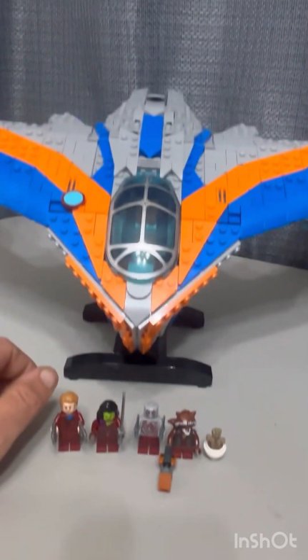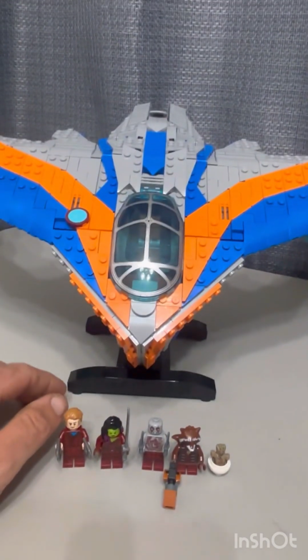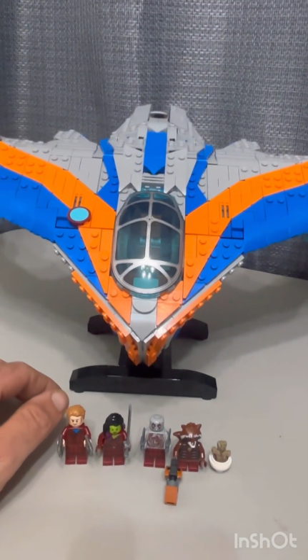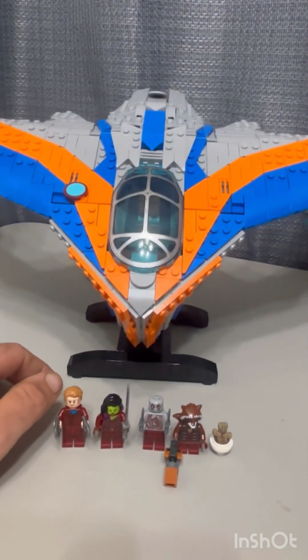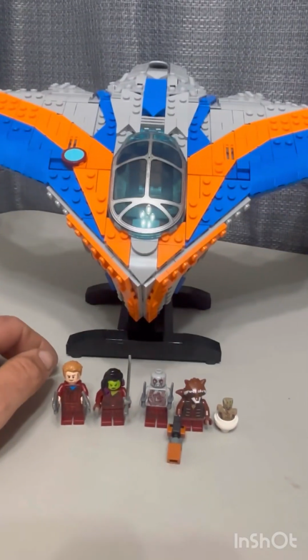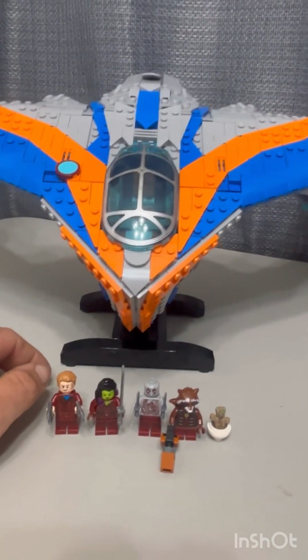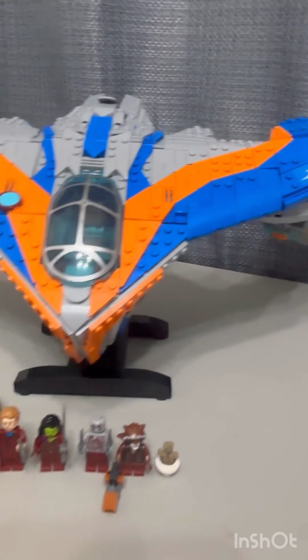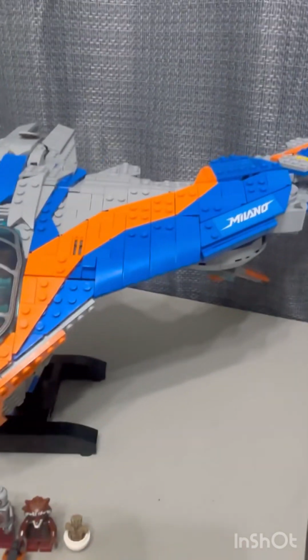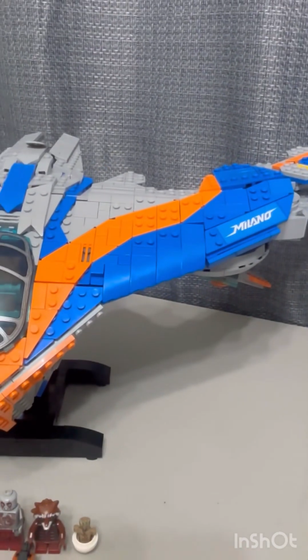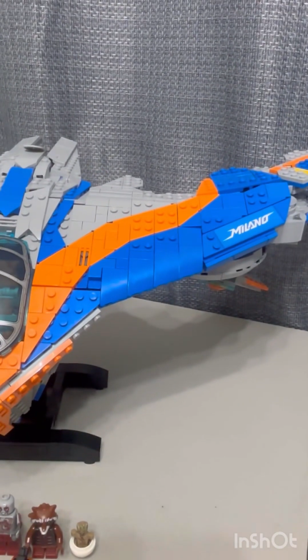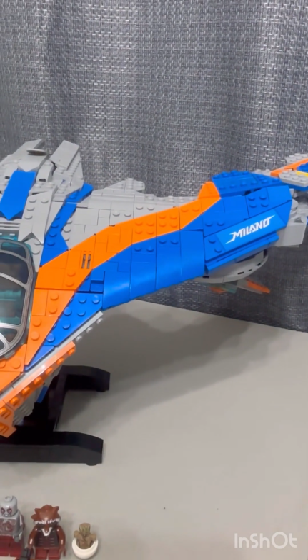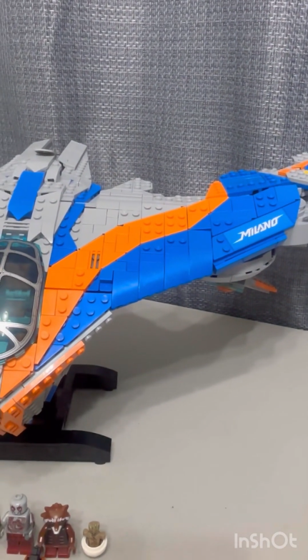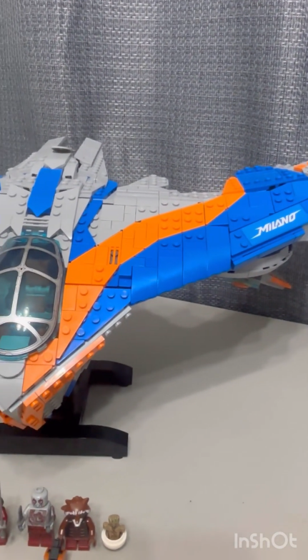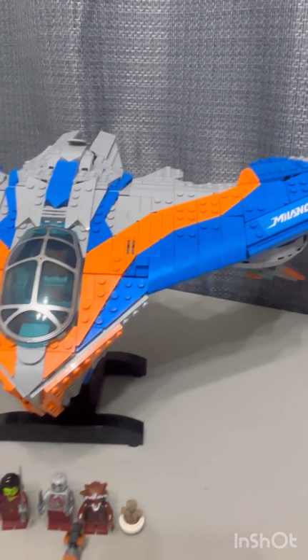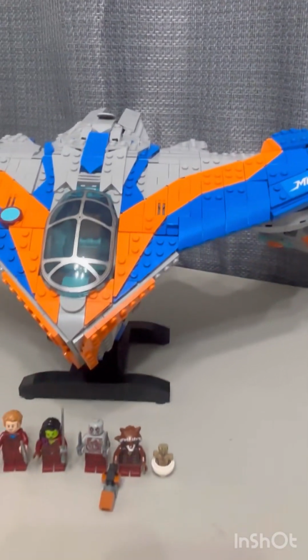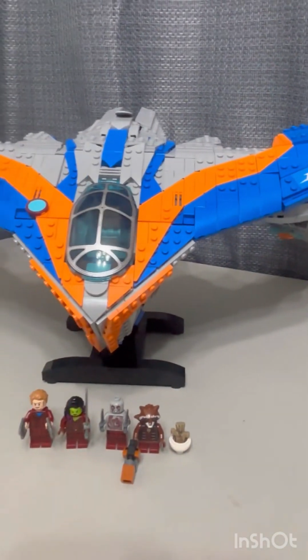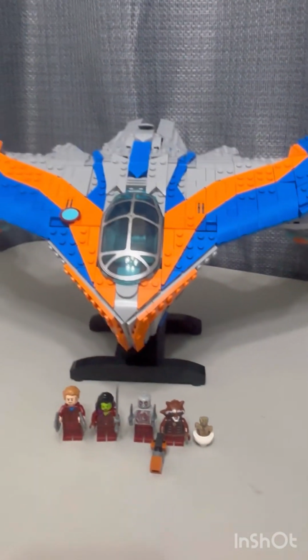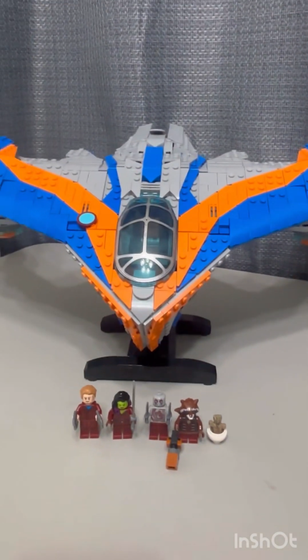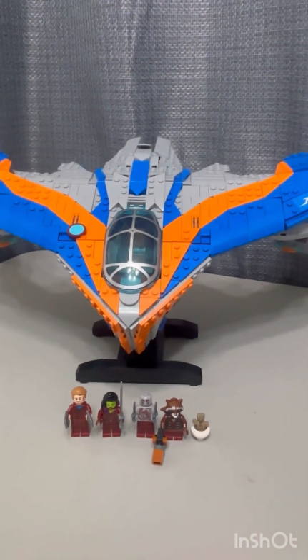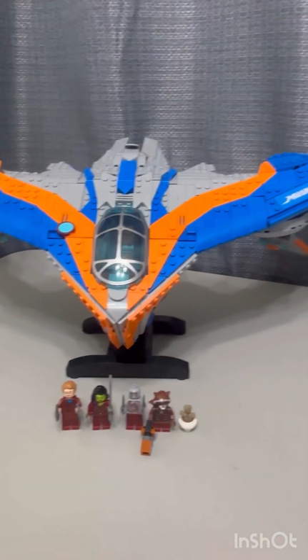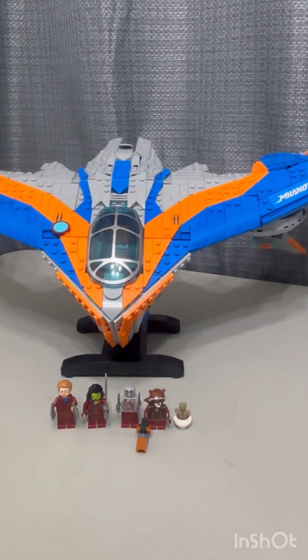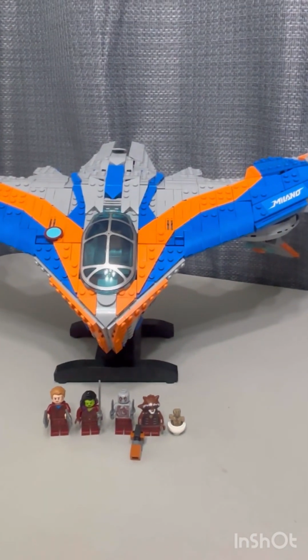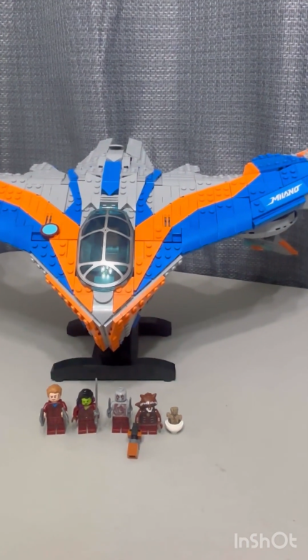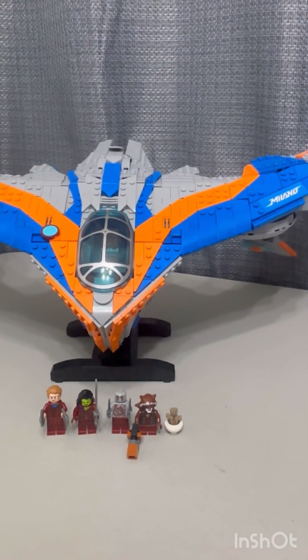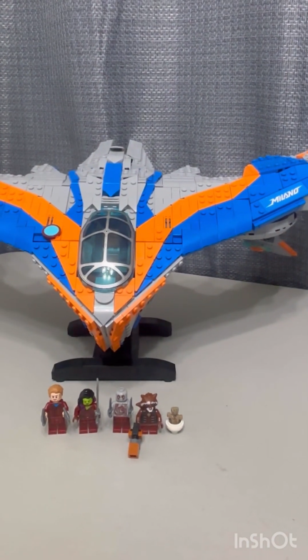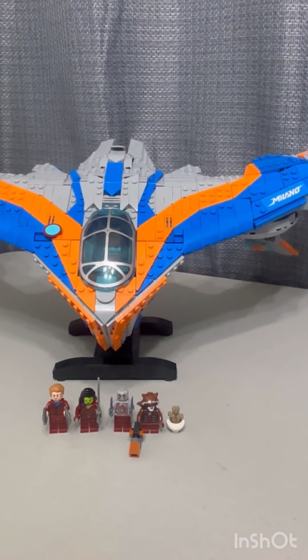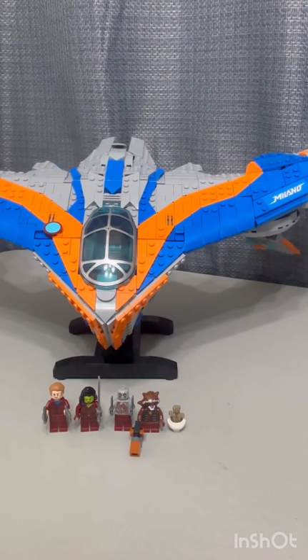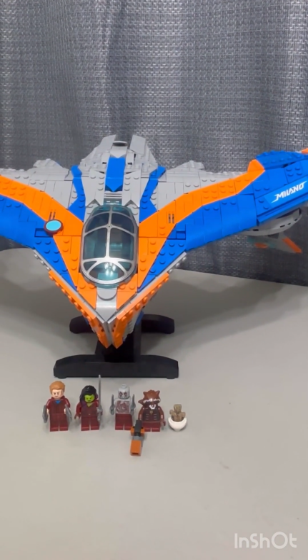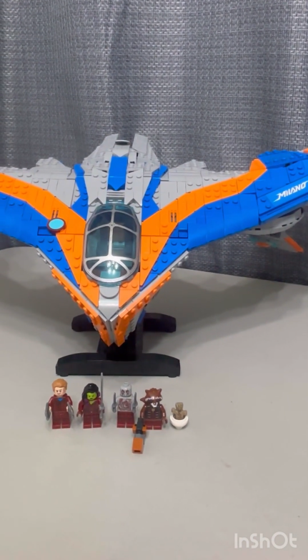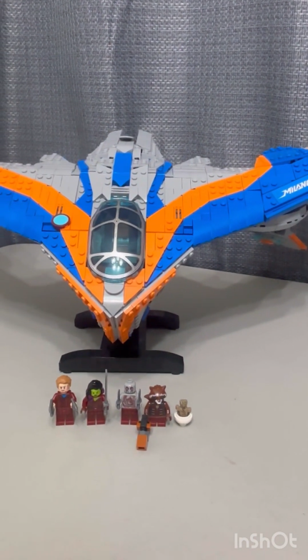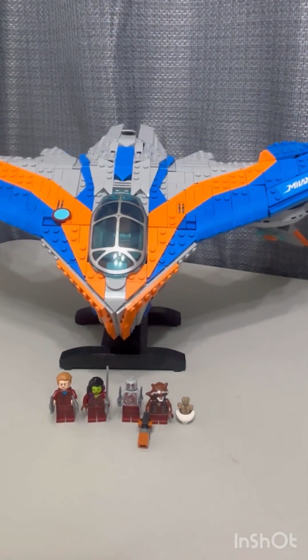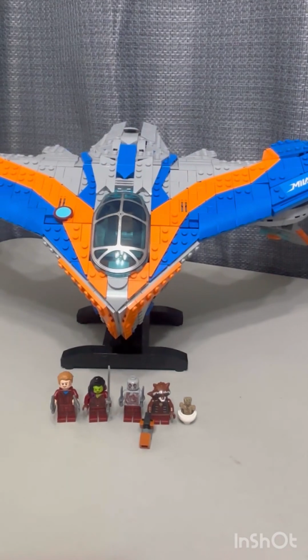I like how this turned out, especially because of the very few stickers in the set — only about six stickers throughout the whole build. The two on top are two of those six stickers.